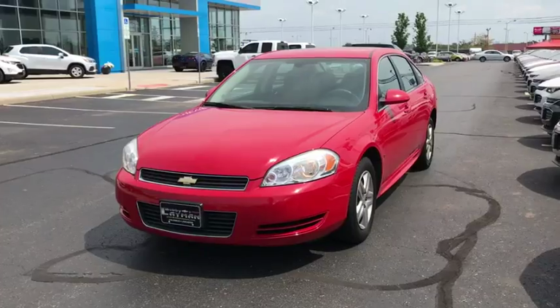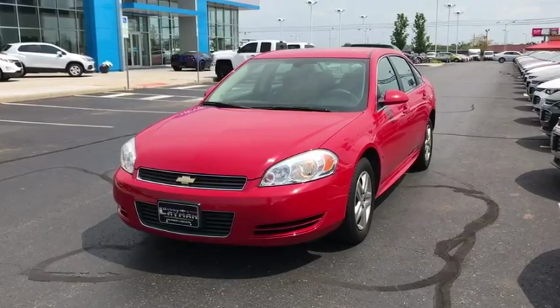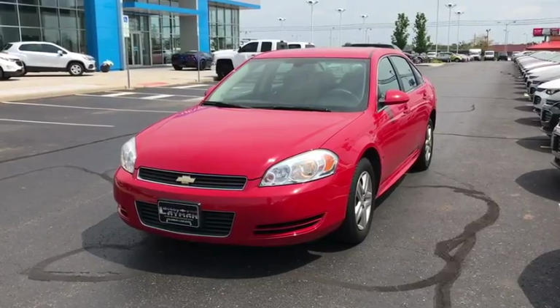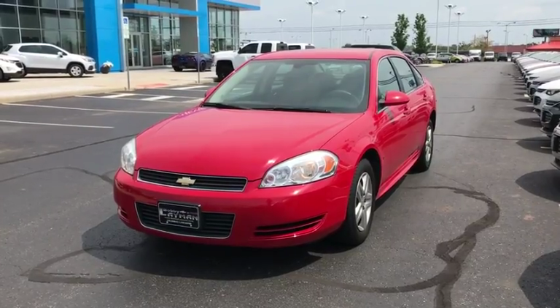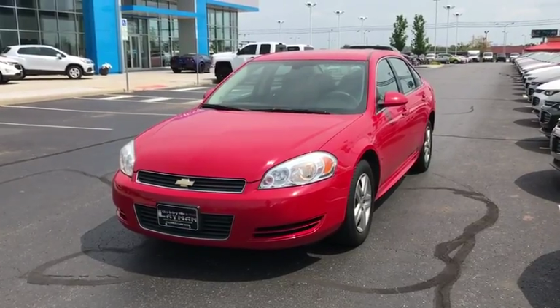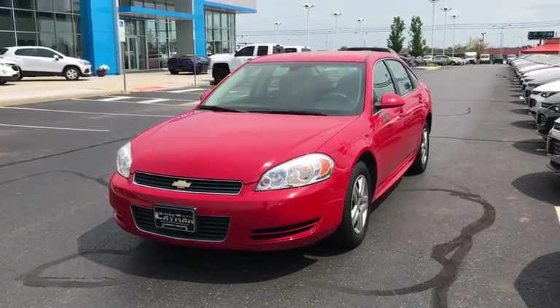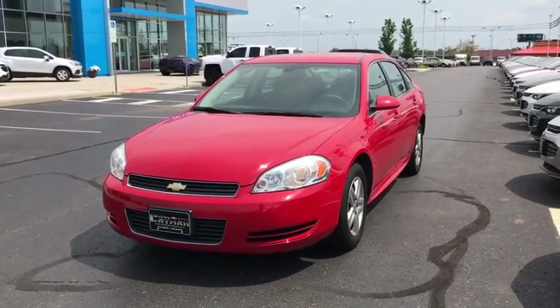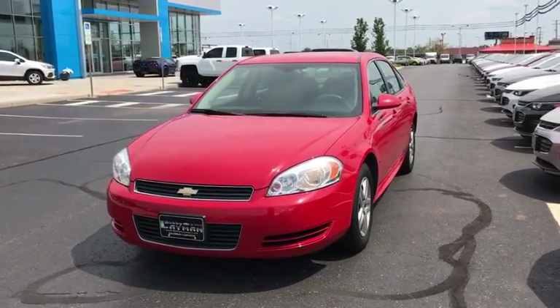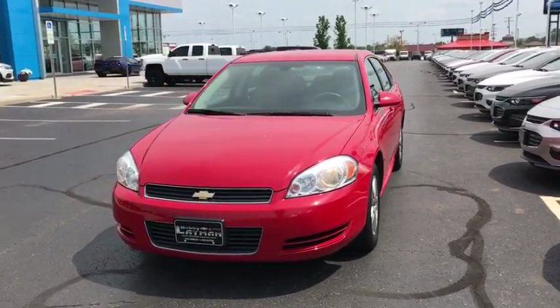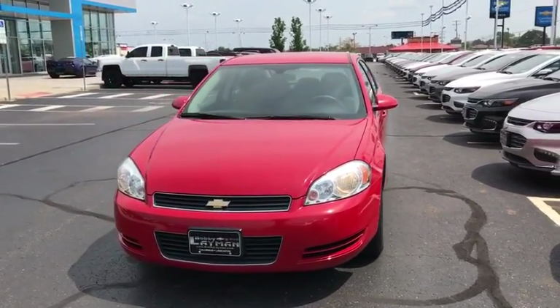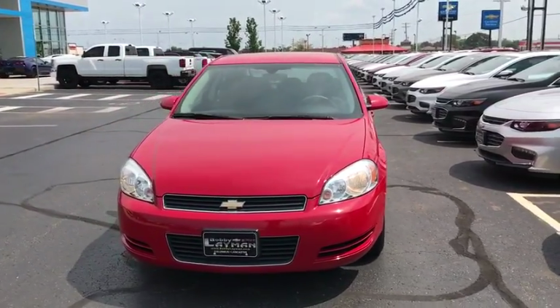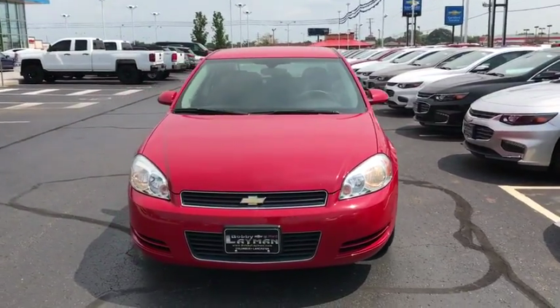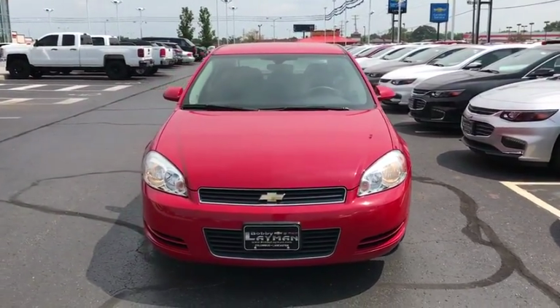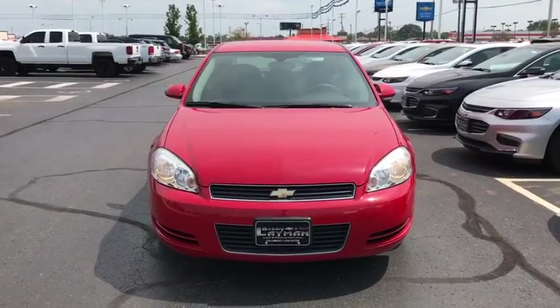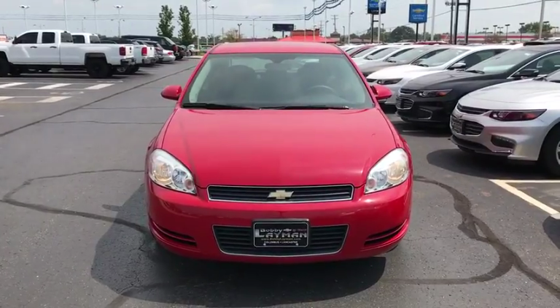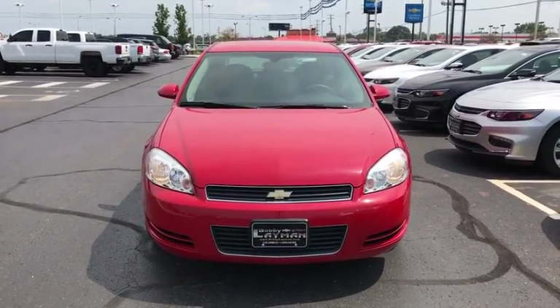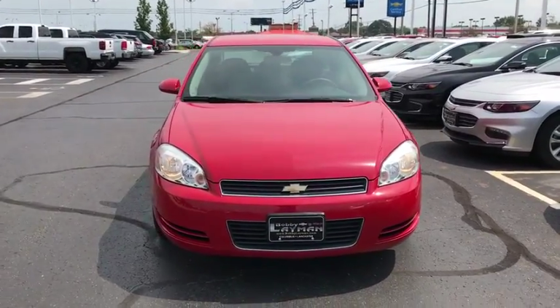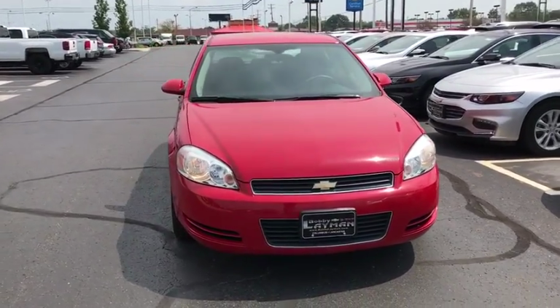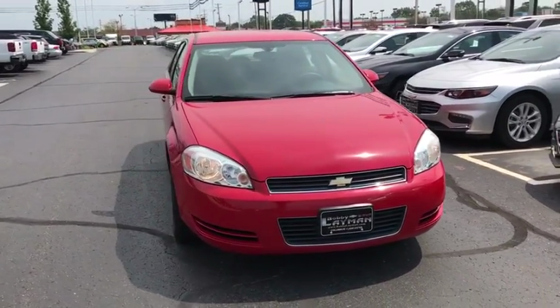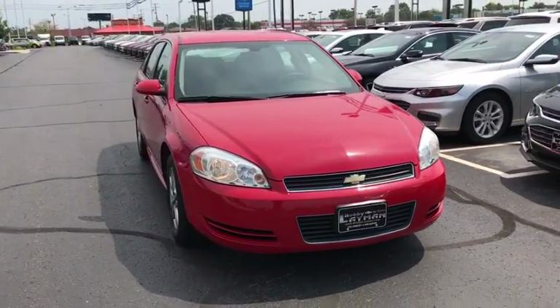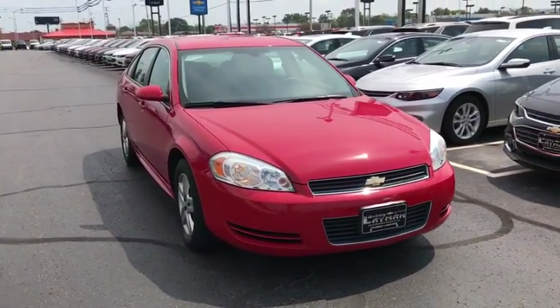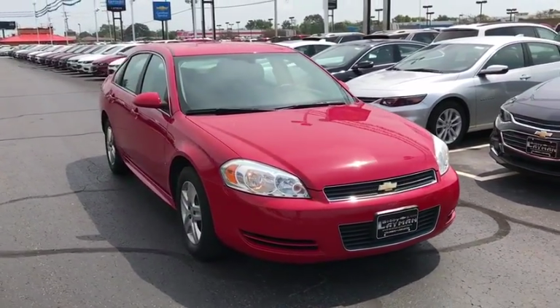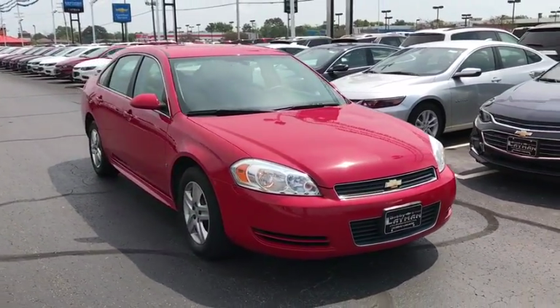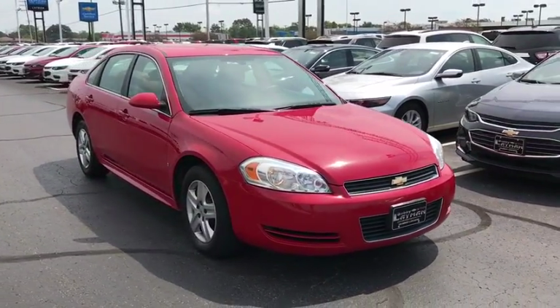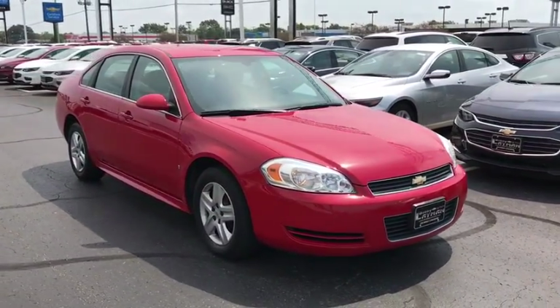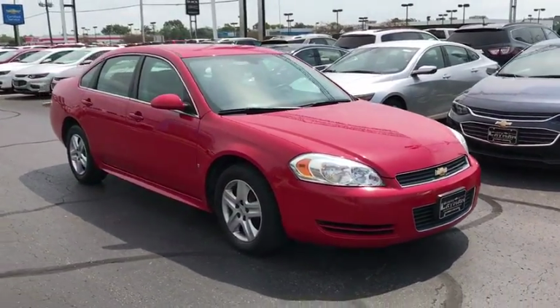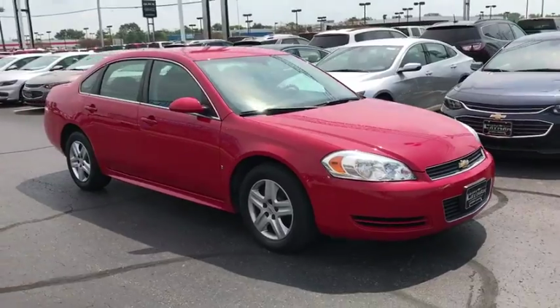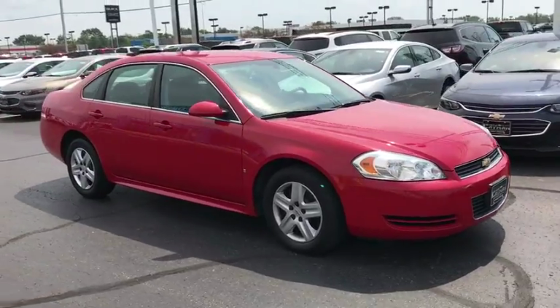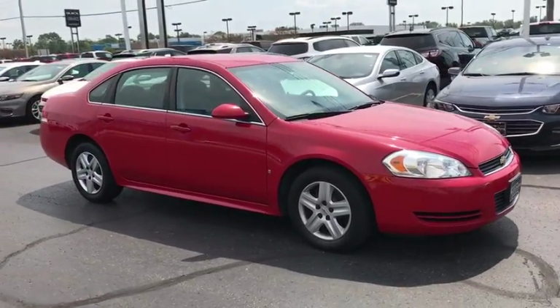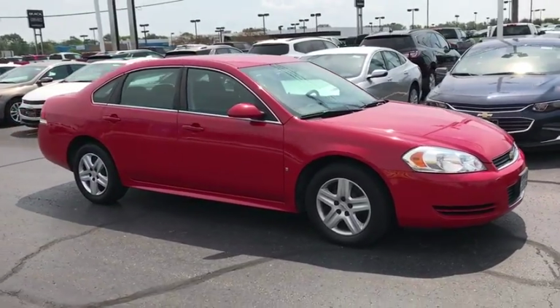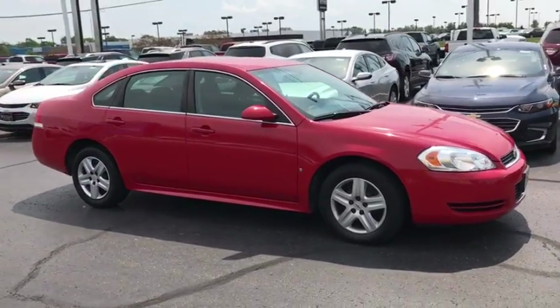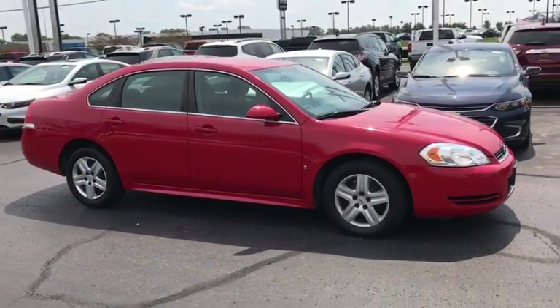The 2010 Chevrolet Impala. The Impala has been one of America's favorites for over 50 years. Enough said. This vehicle has less than 115,000 miles. Here are some of this vehicle's great options.